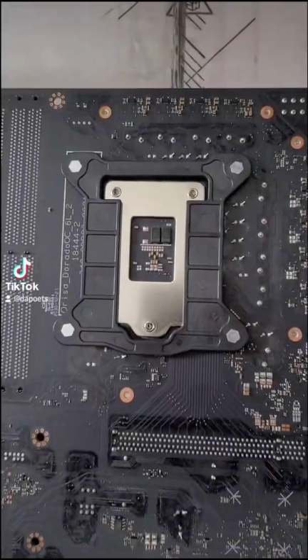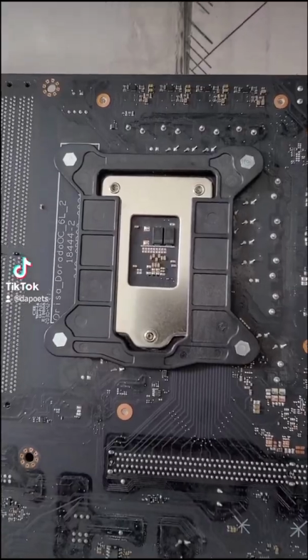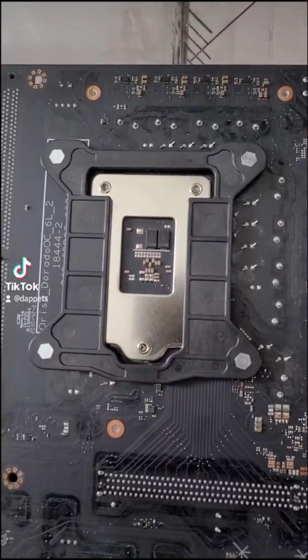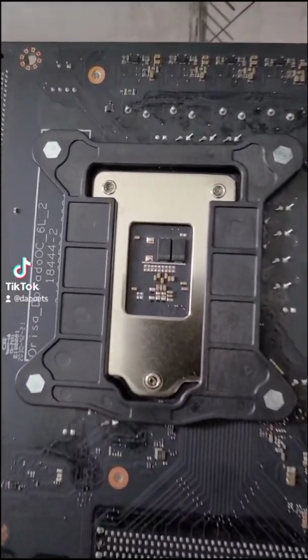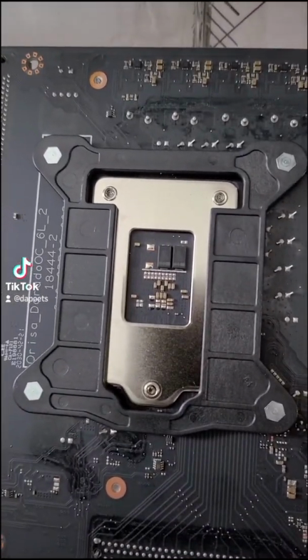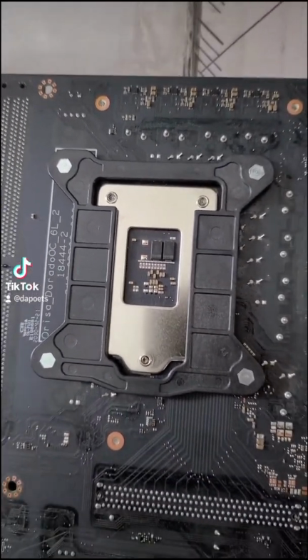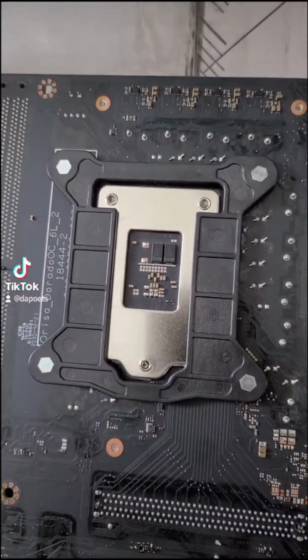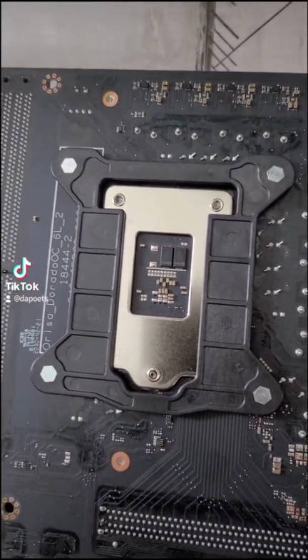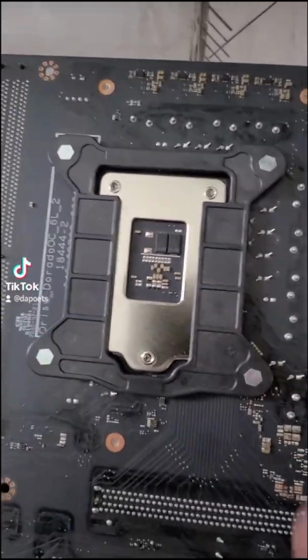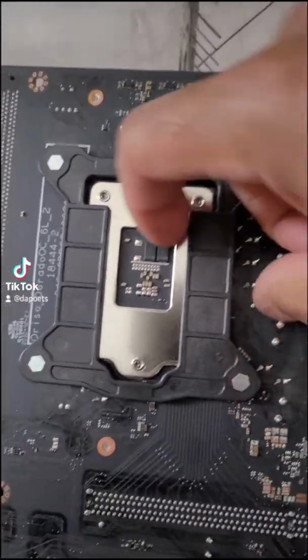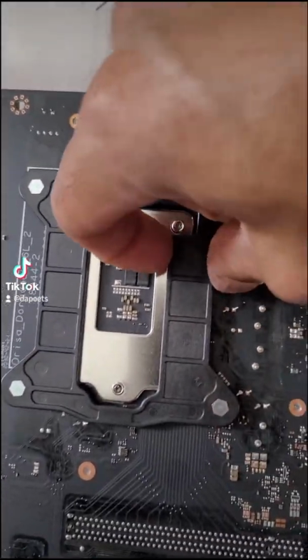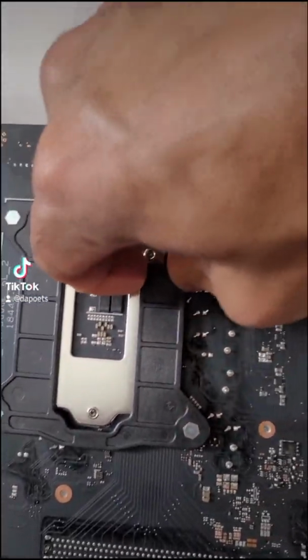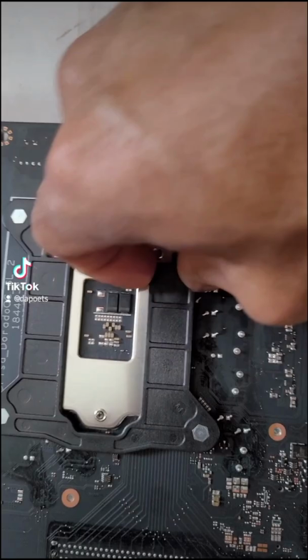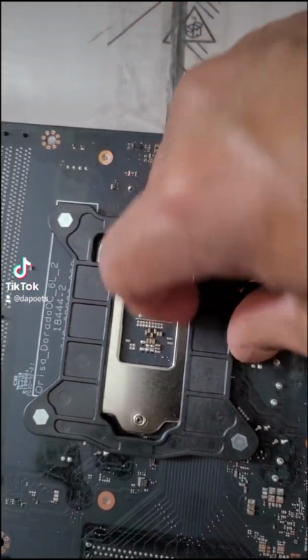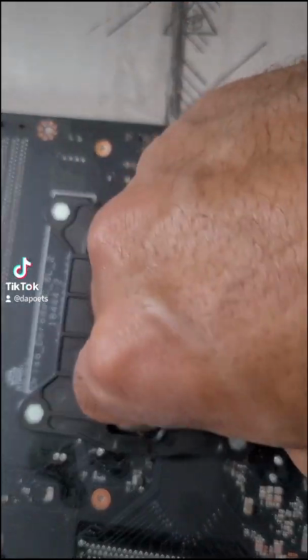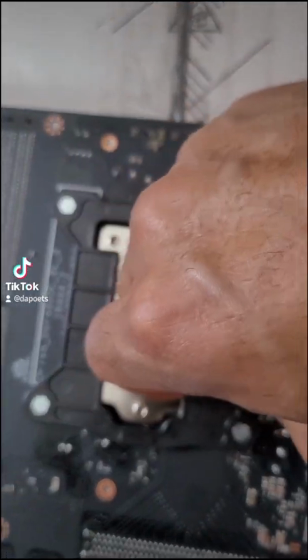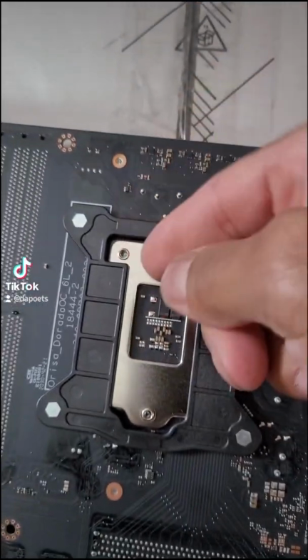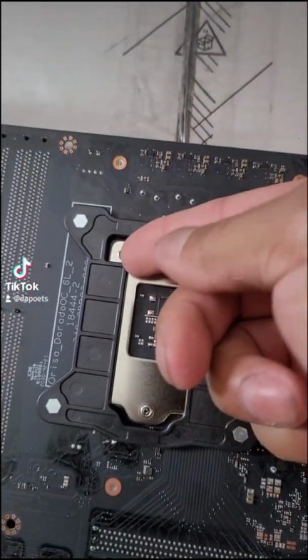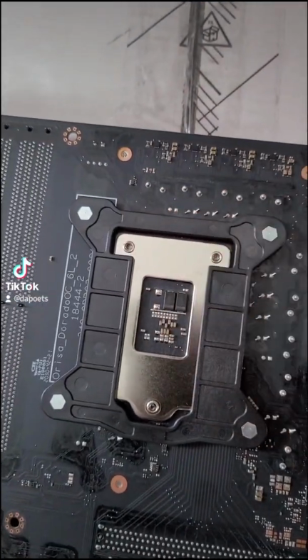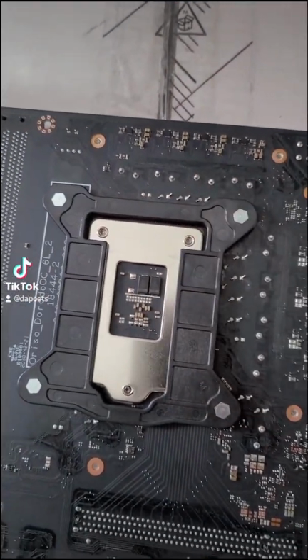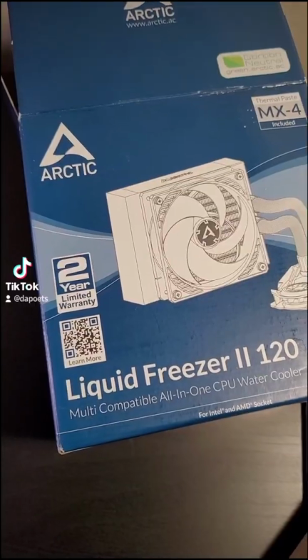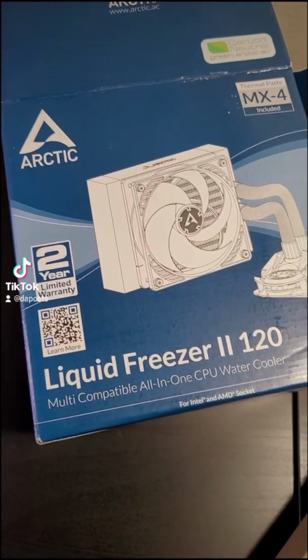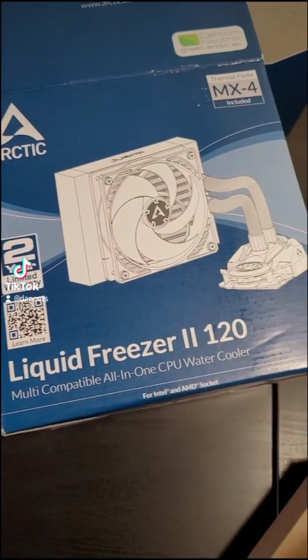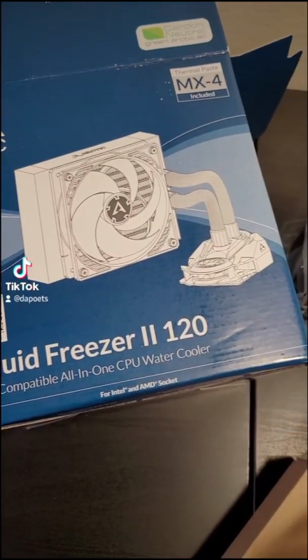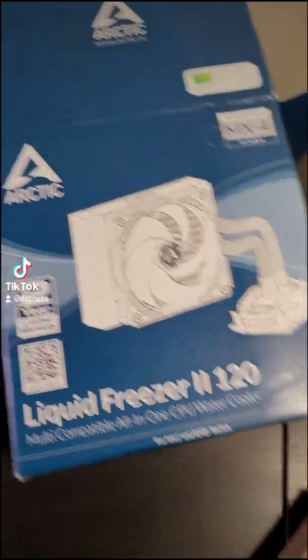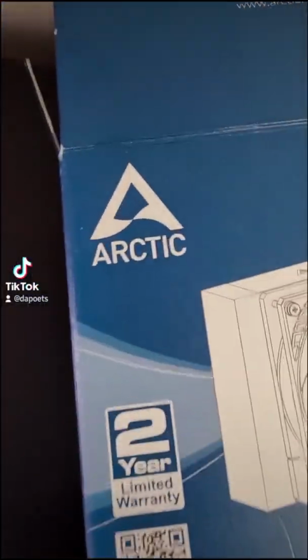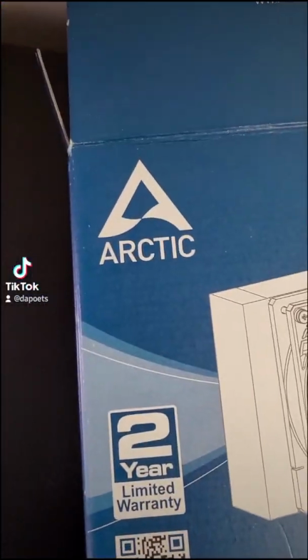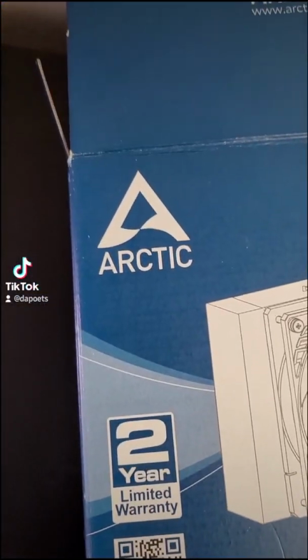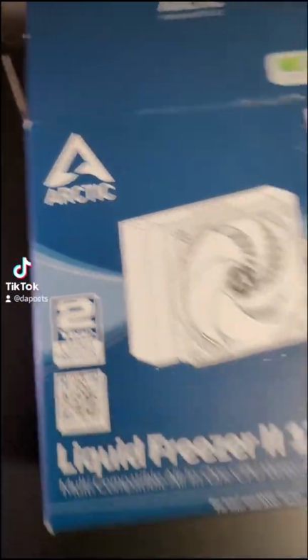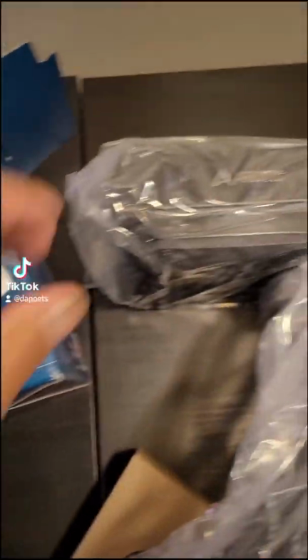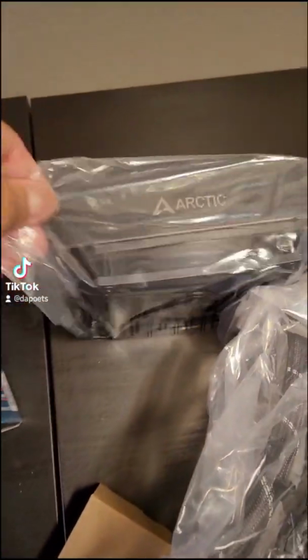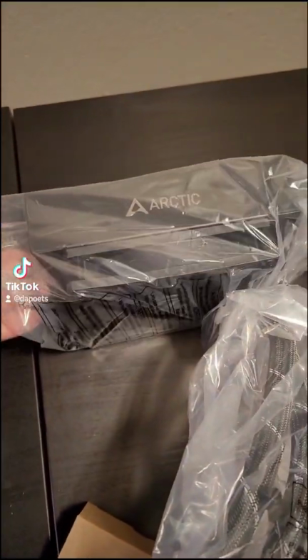Great news everybody — we're stuck. HP literally glued this thing on here. I need to install the Liquid Freezer 2 by Arctic, so let's get this off and unbox it.